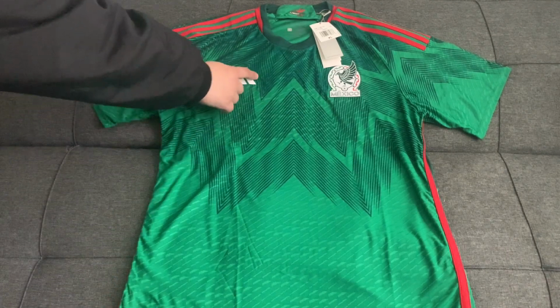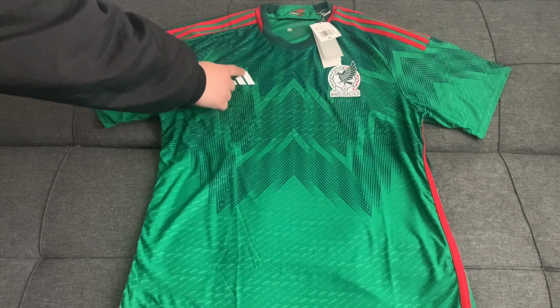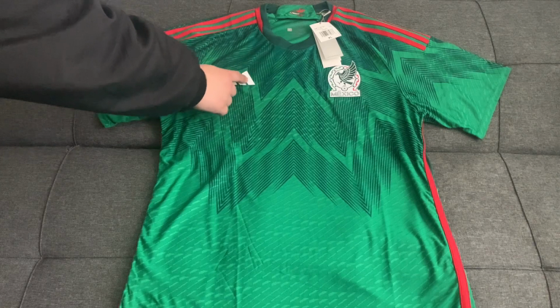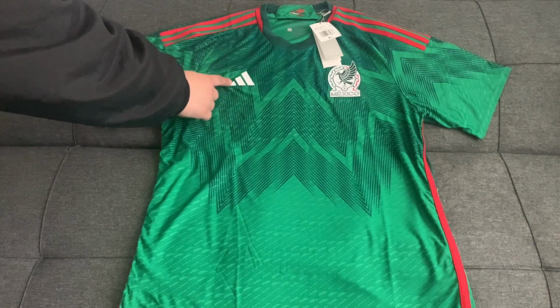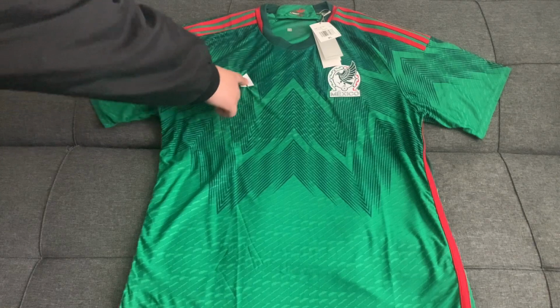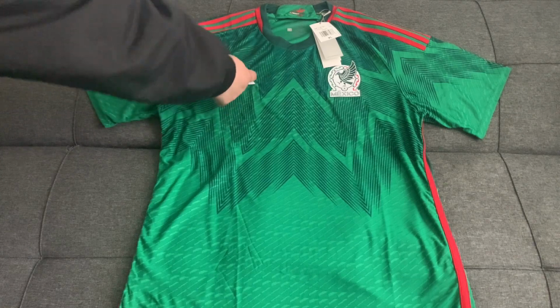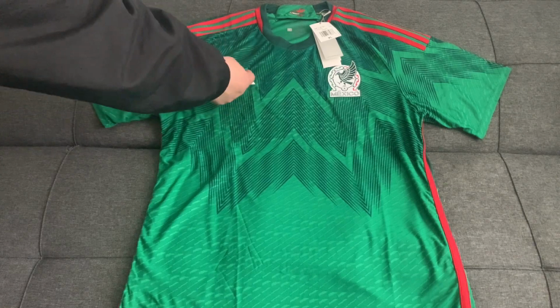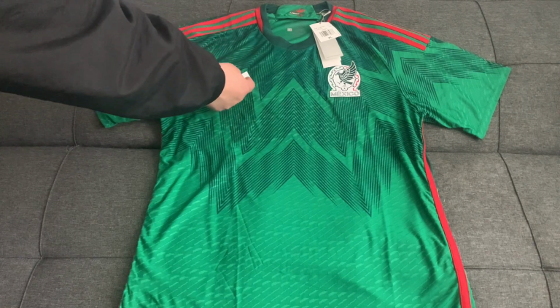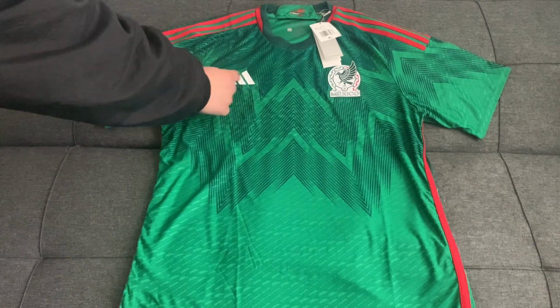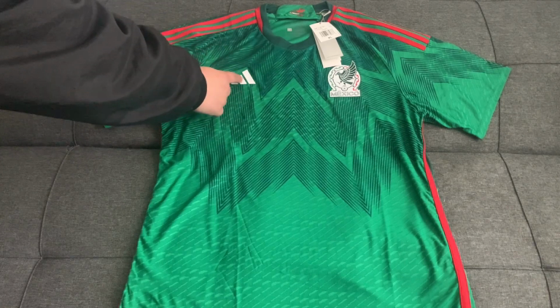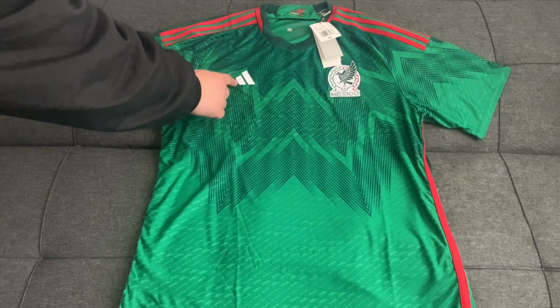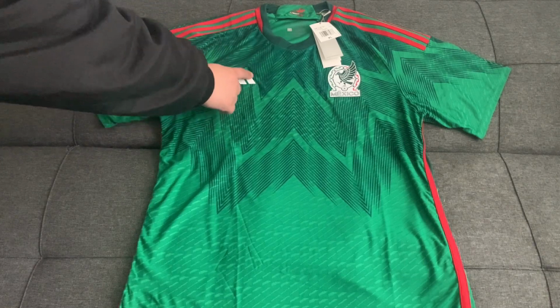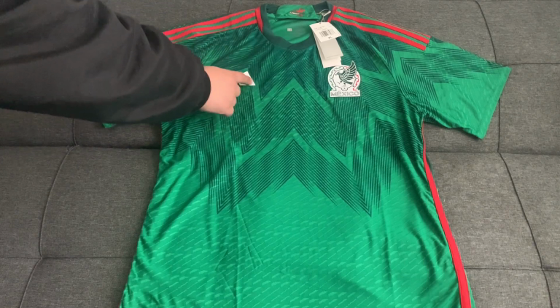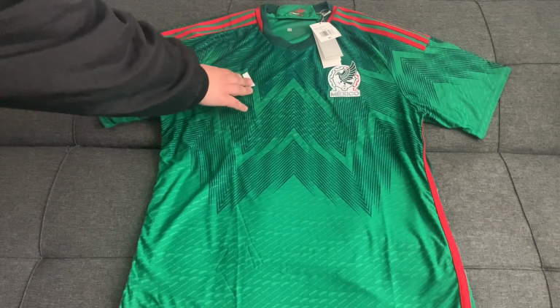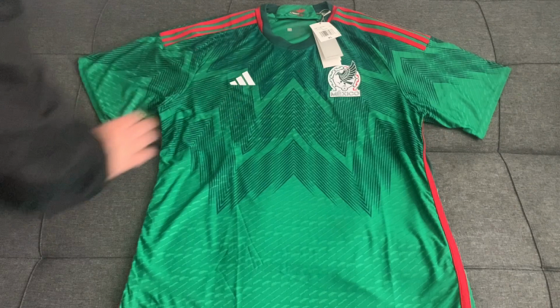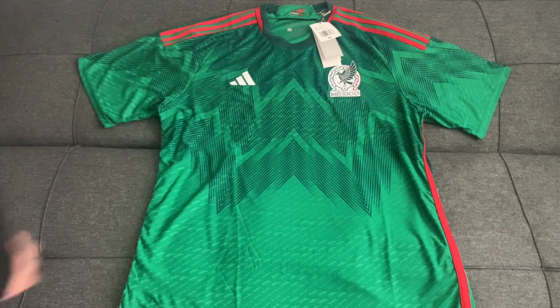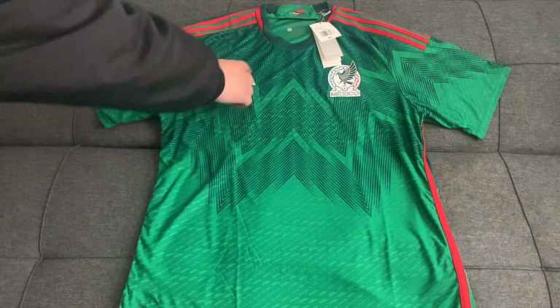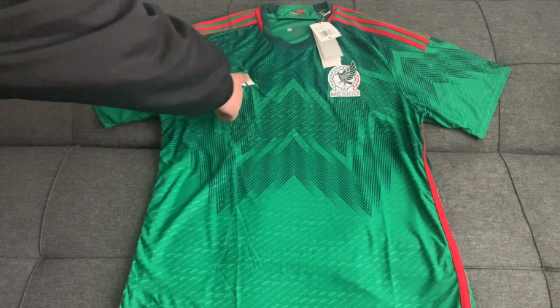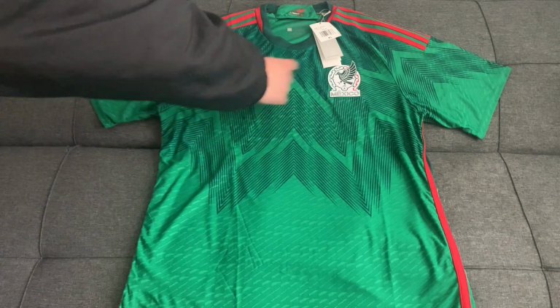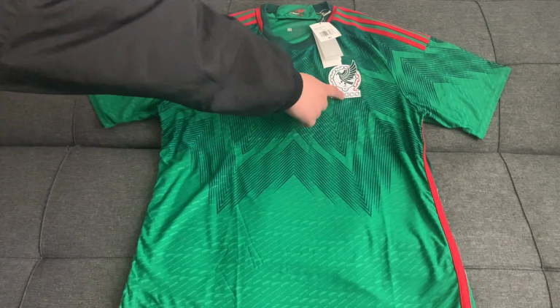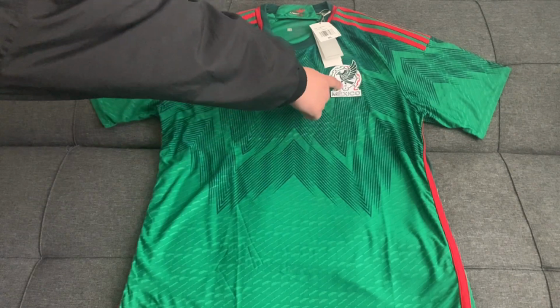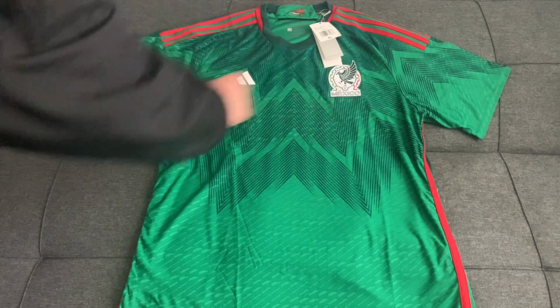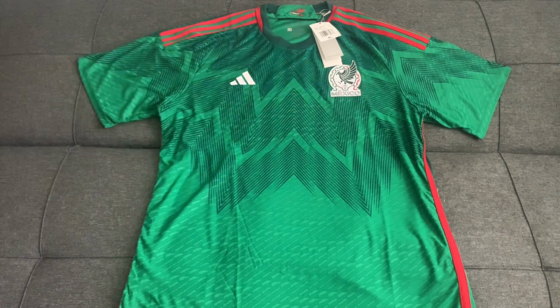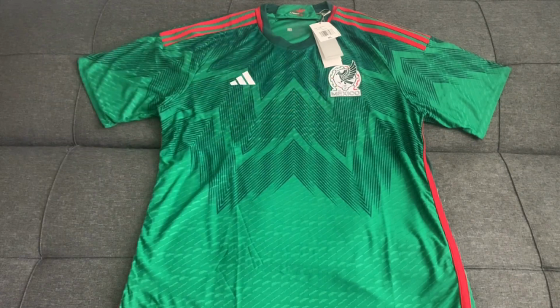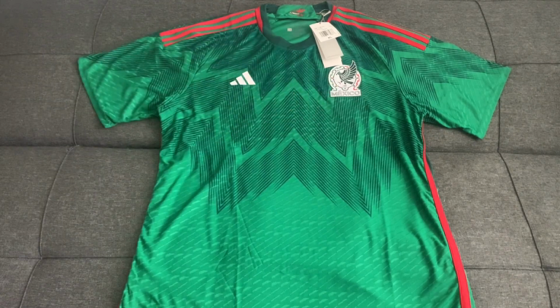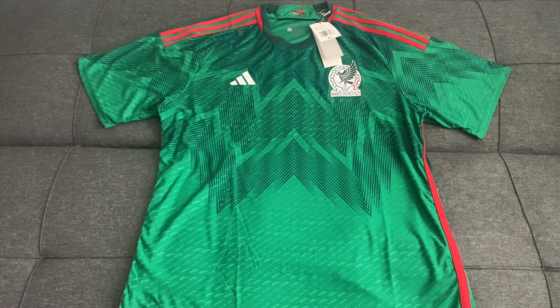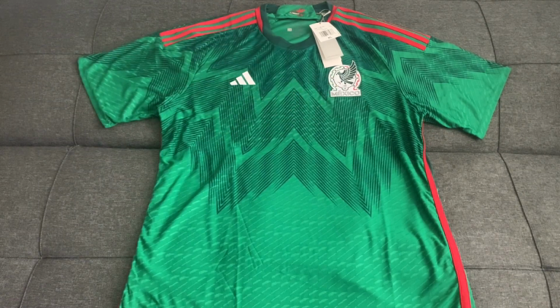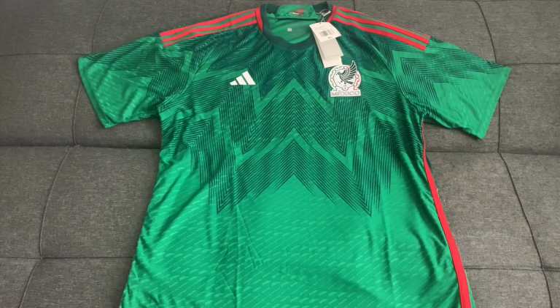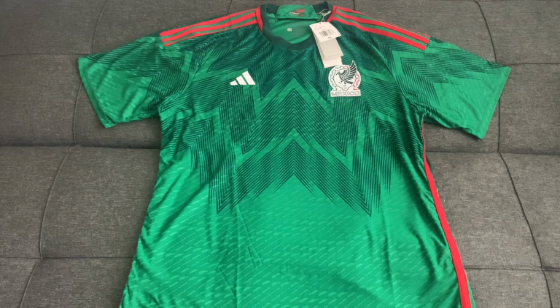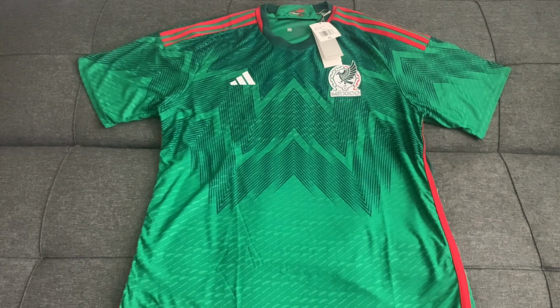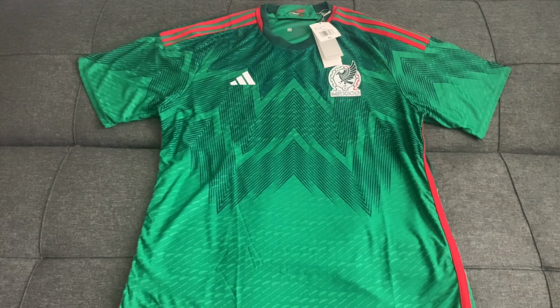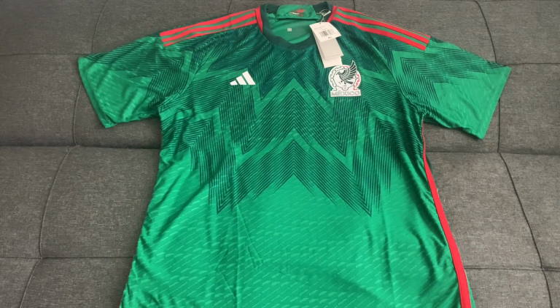On the right chest we have the Adidas logo, which is heat transferred in rubber material with the same plastic-type feel as the Mexican national team shield.